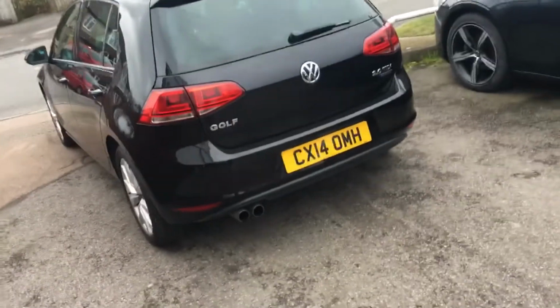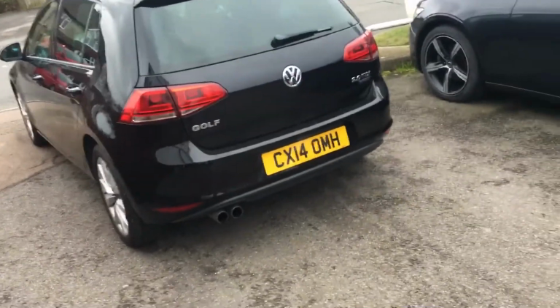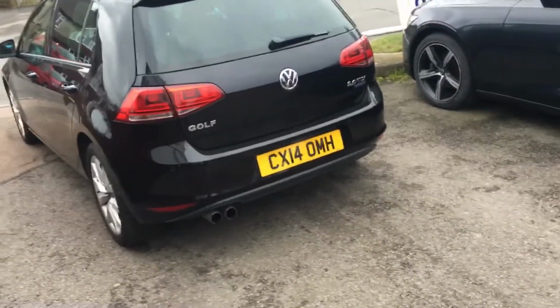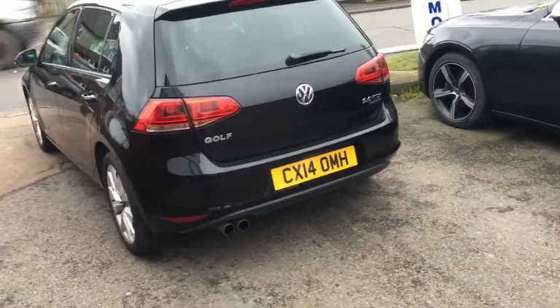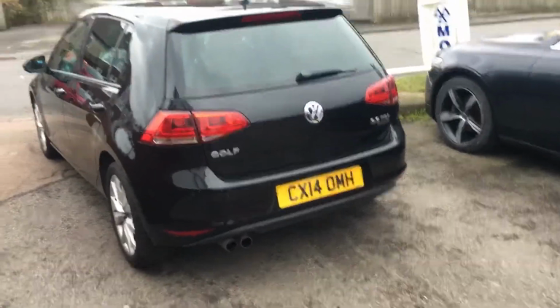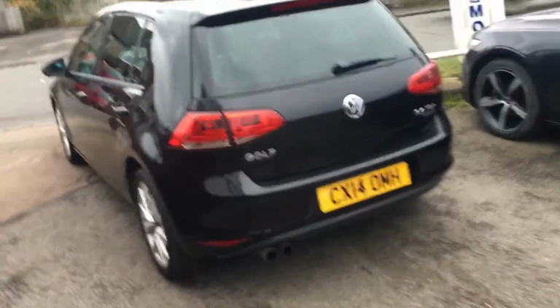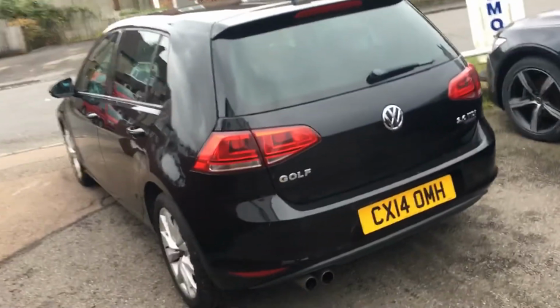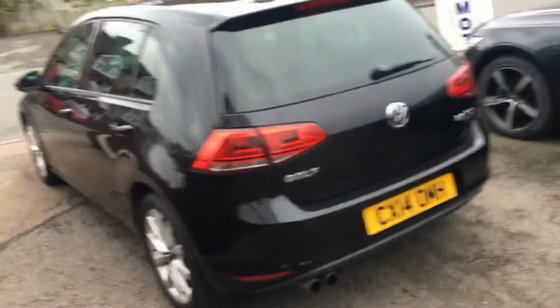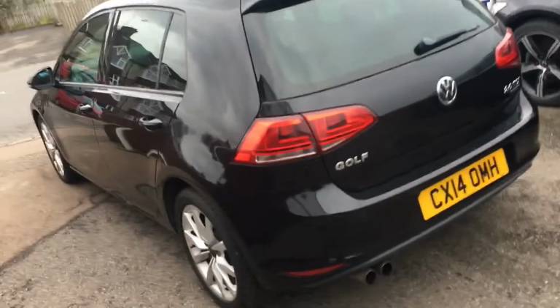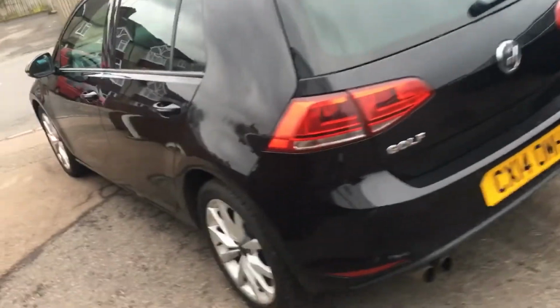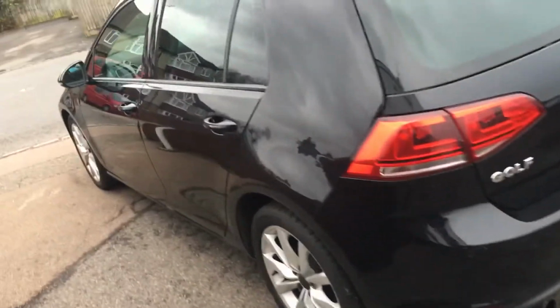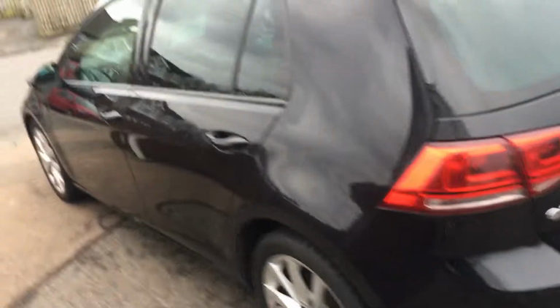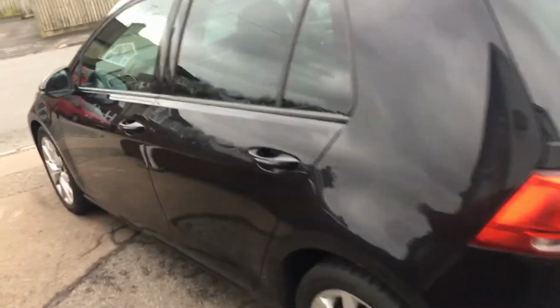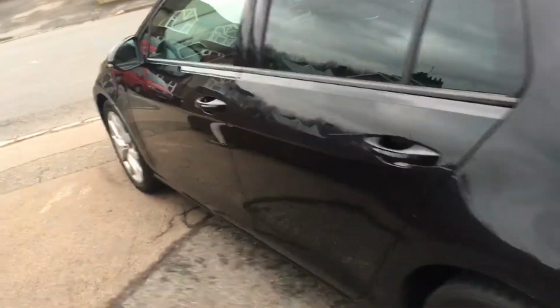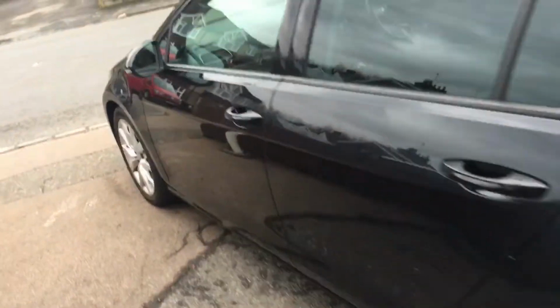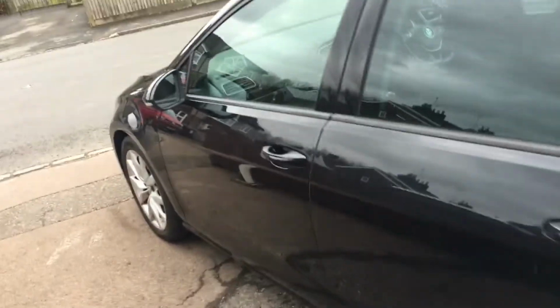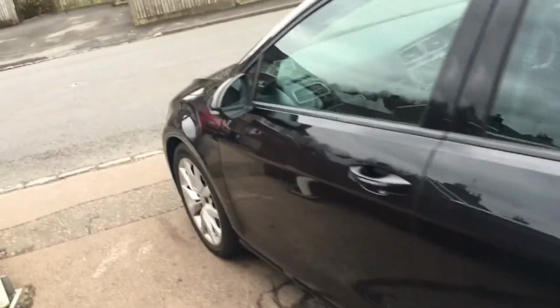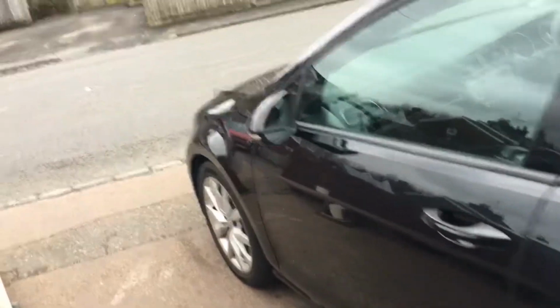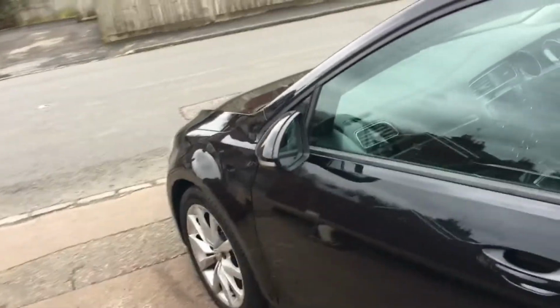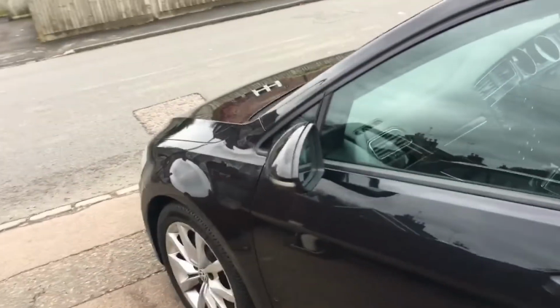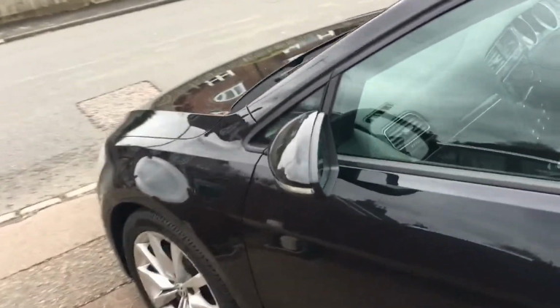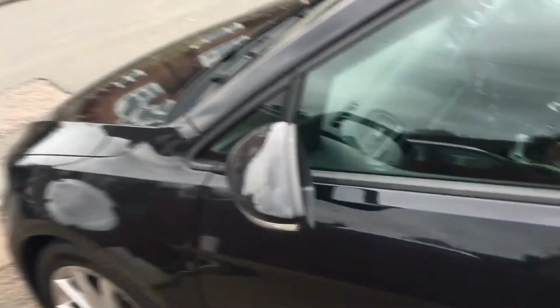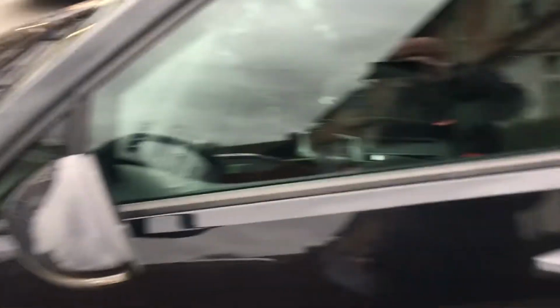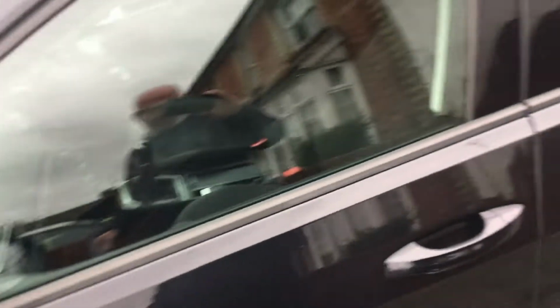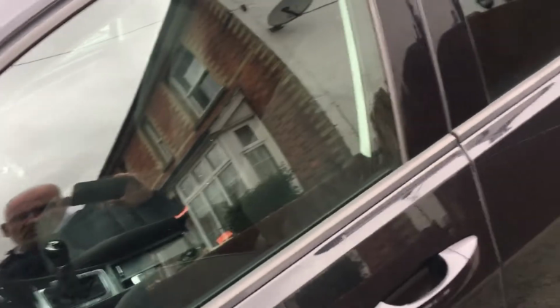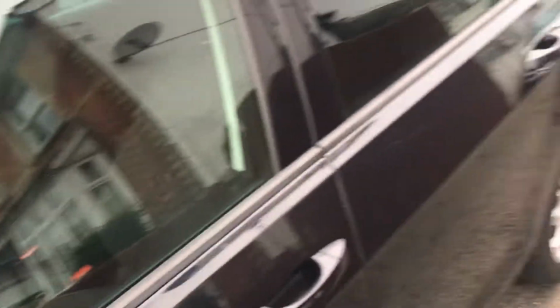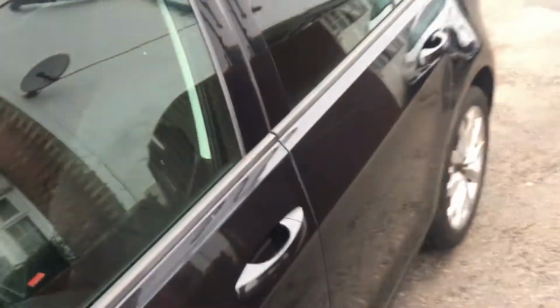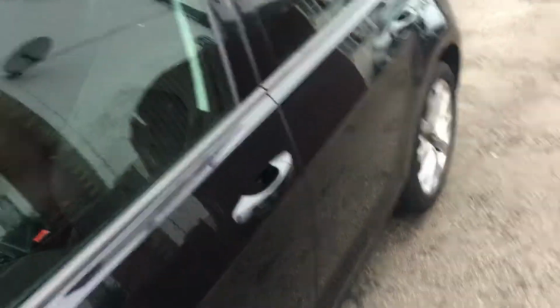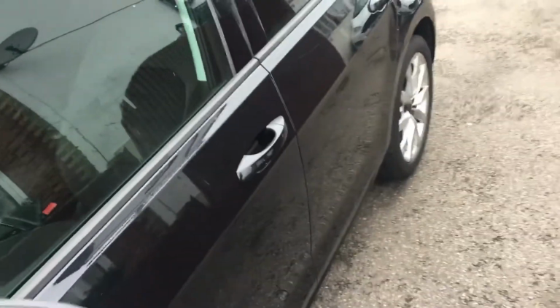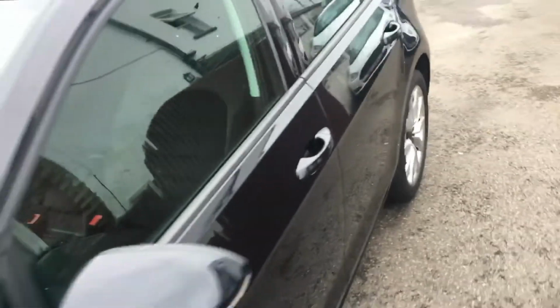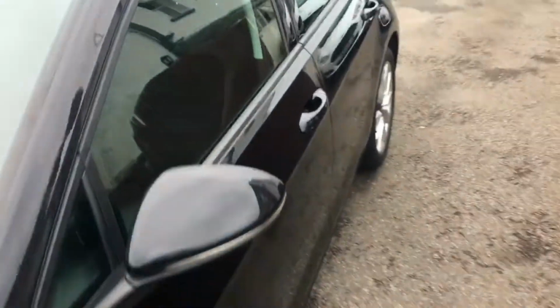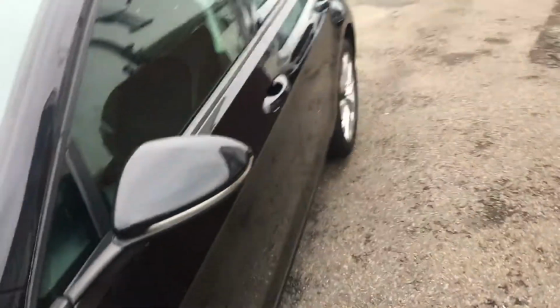As you can see, it's finished in a lovely metallic black with alloy wheels, power steering, remote central locking, ABS, and dual climate control, just to name a few.